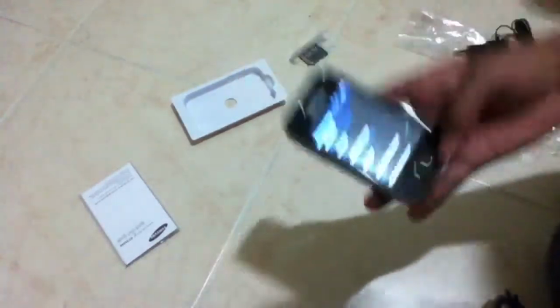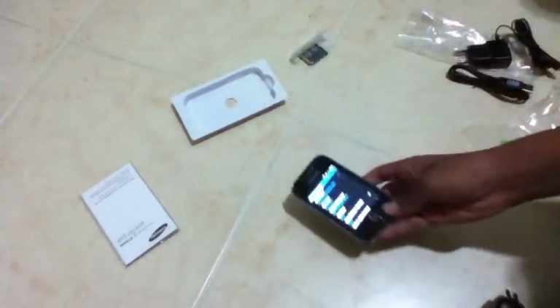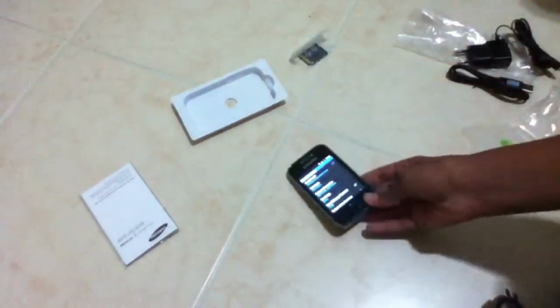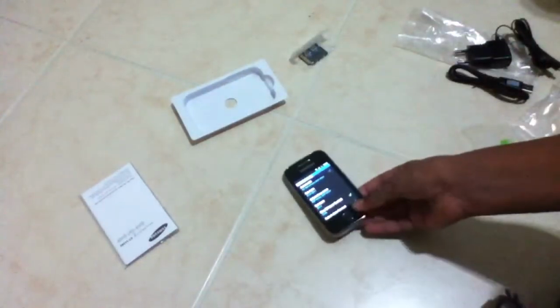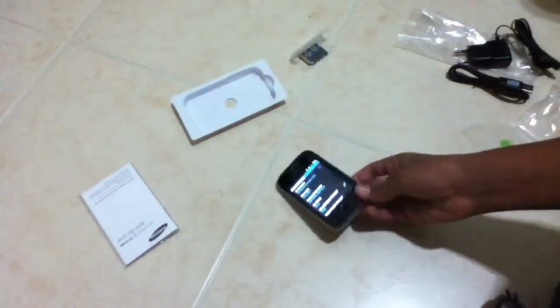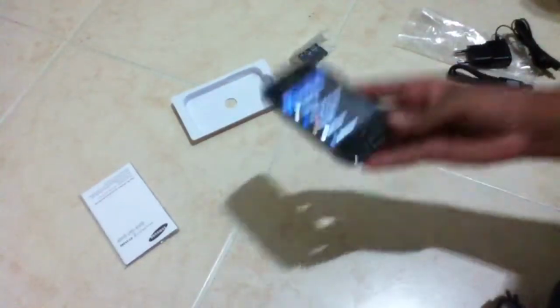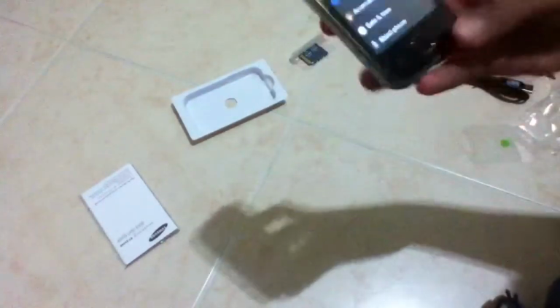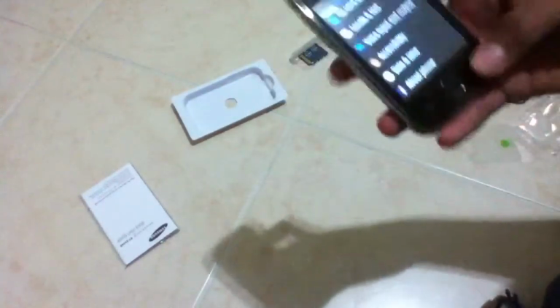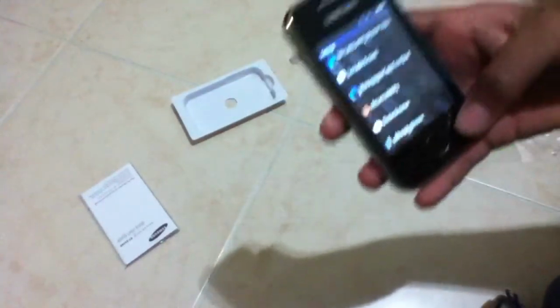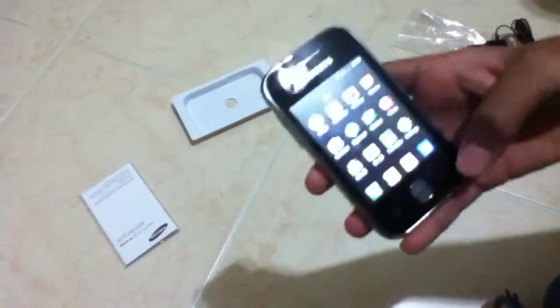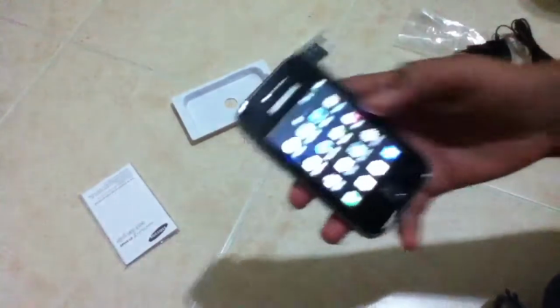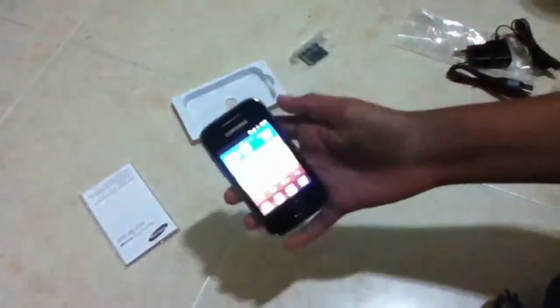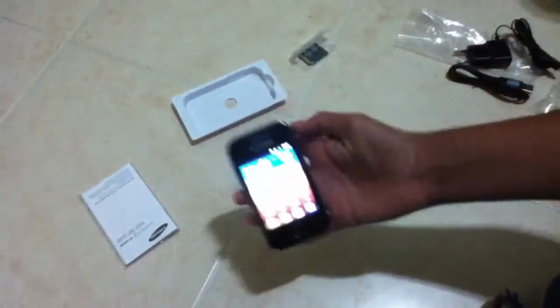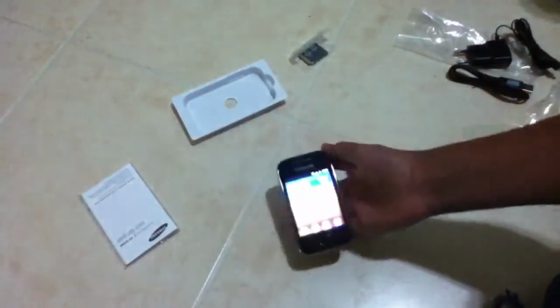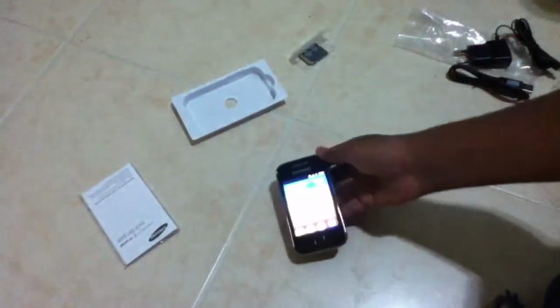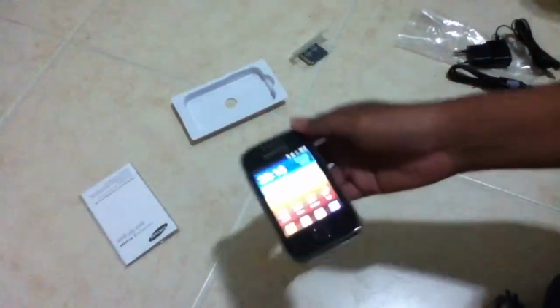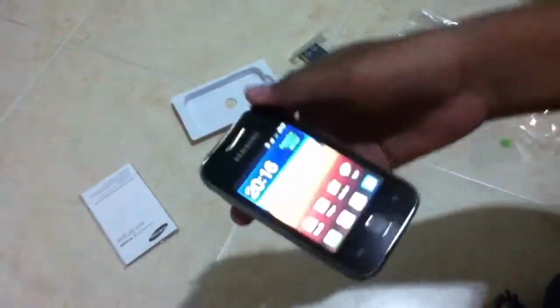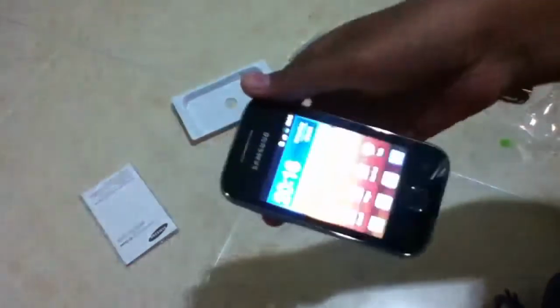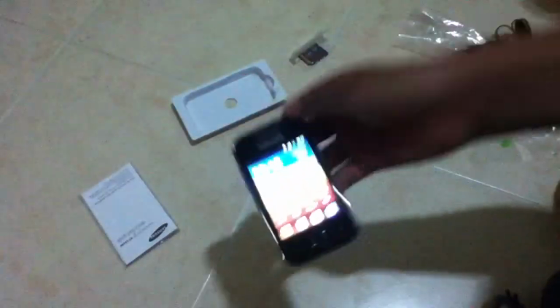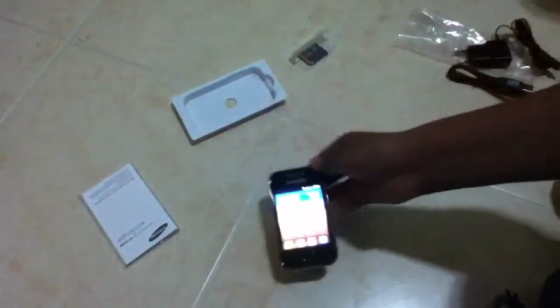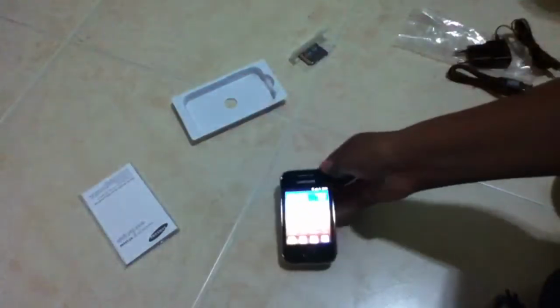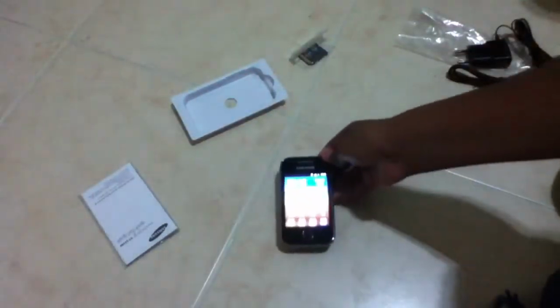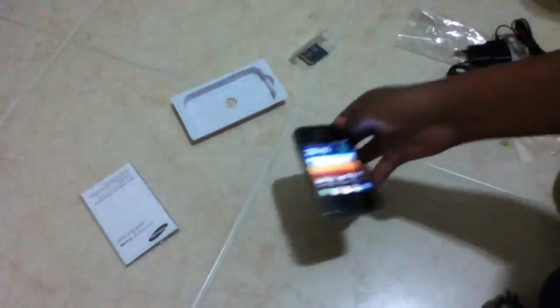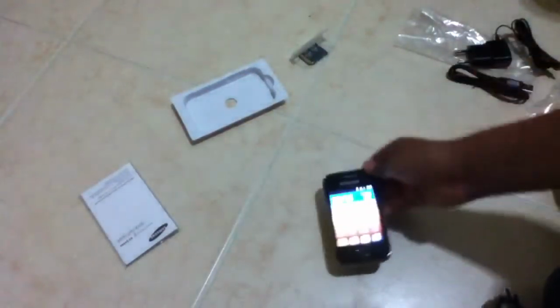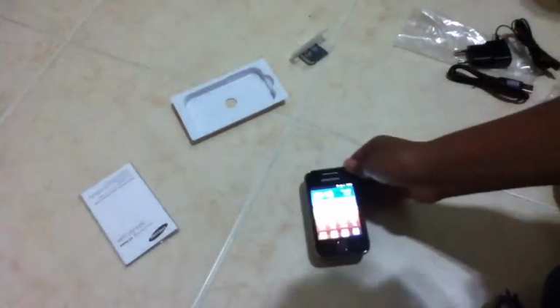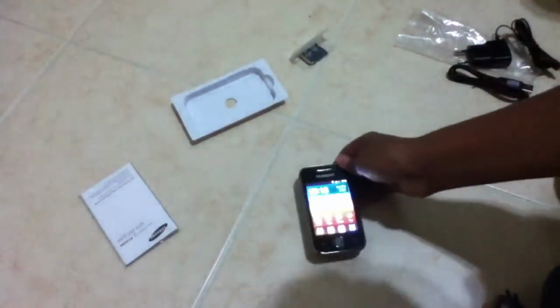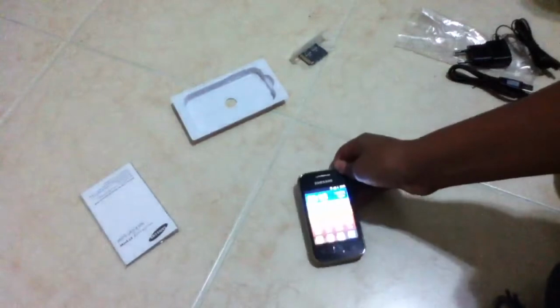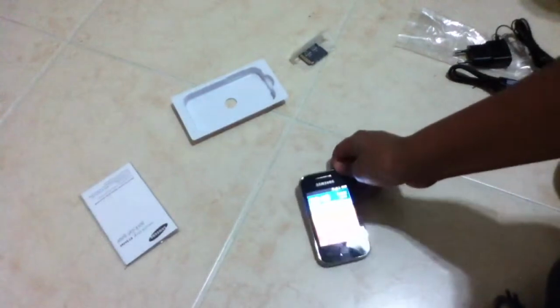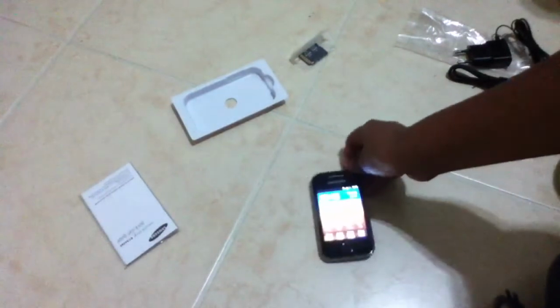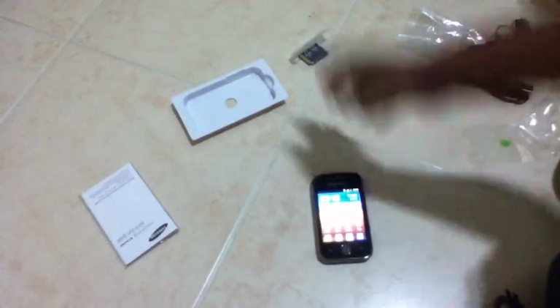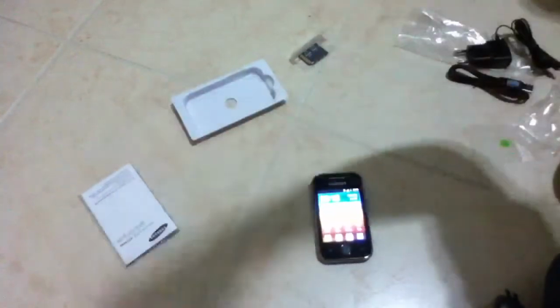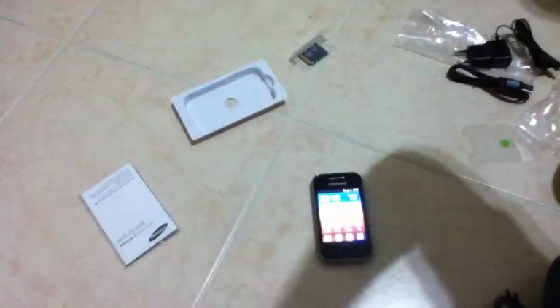I'm supposed to be showing you guys the phone. So yeah, that's pretty much it. That is the Samsung Galaxy Y. See you guys.